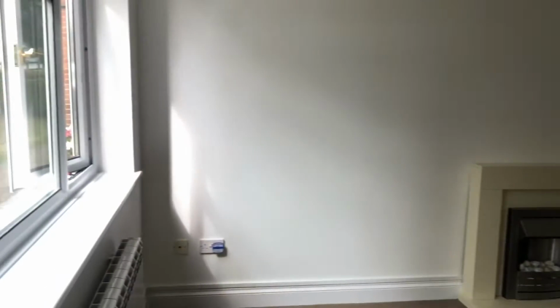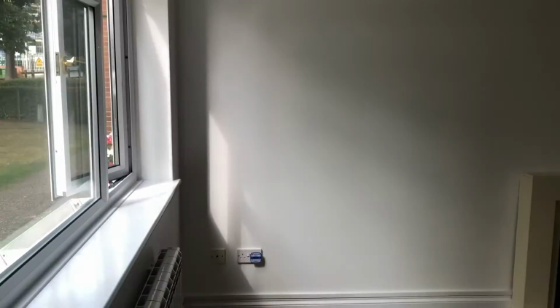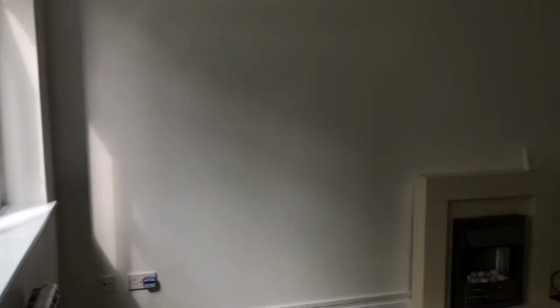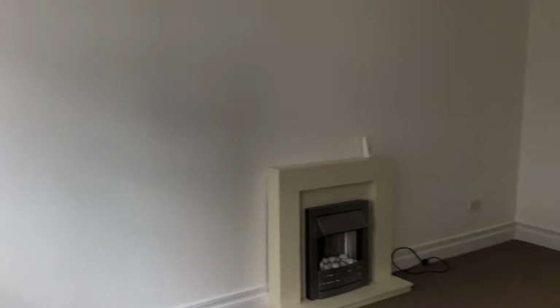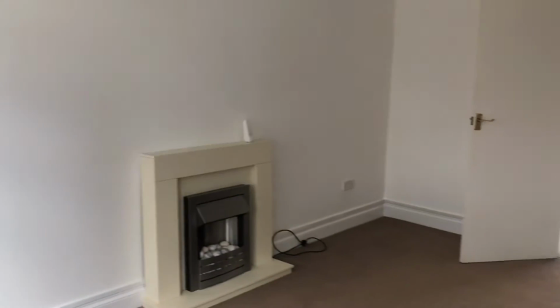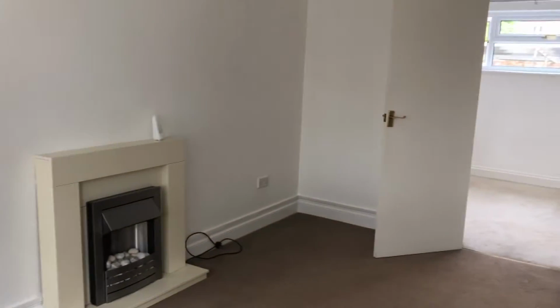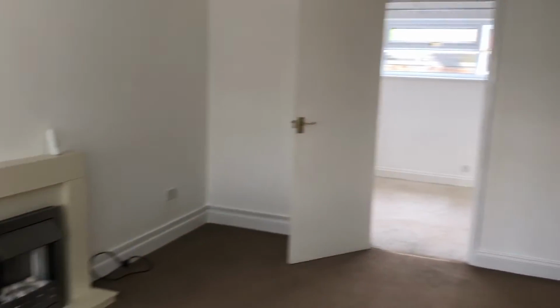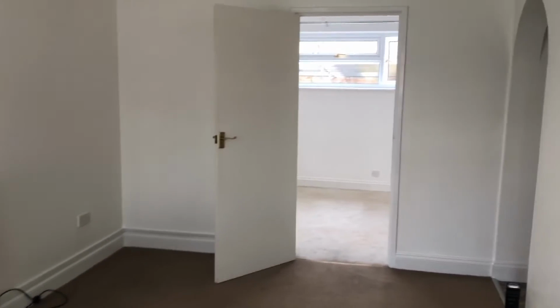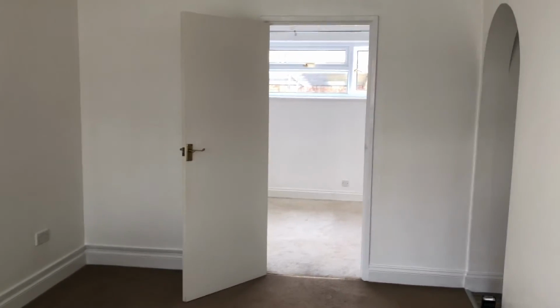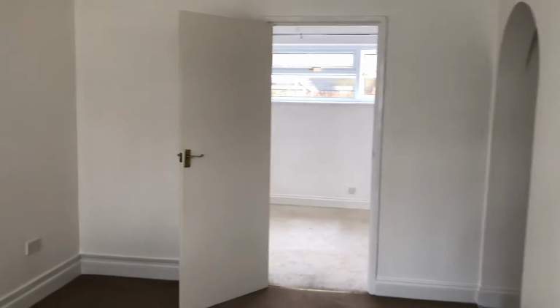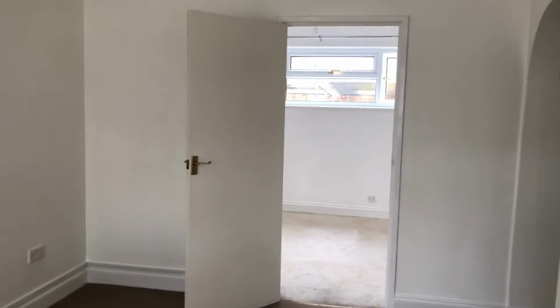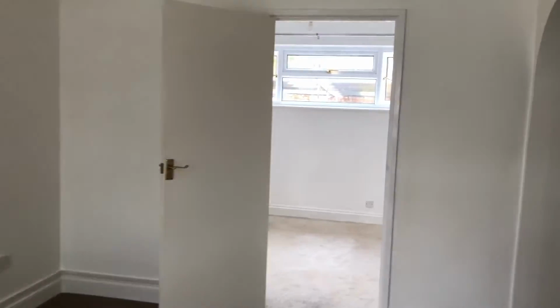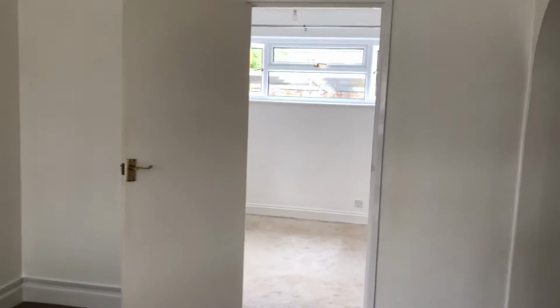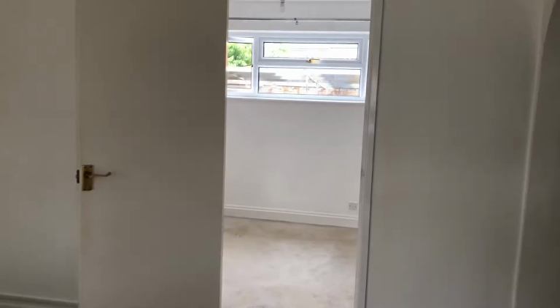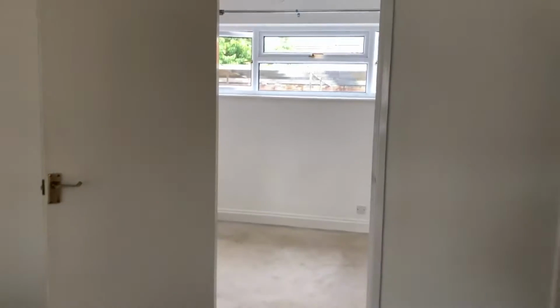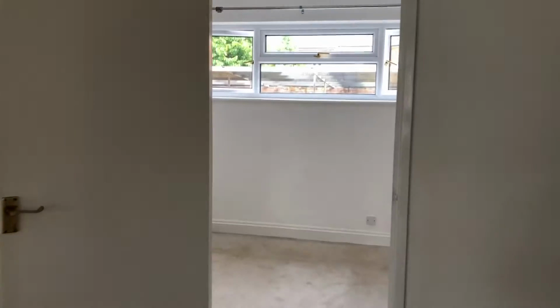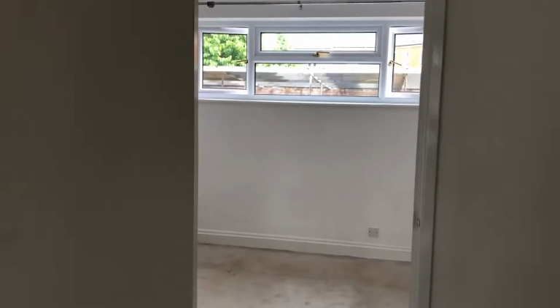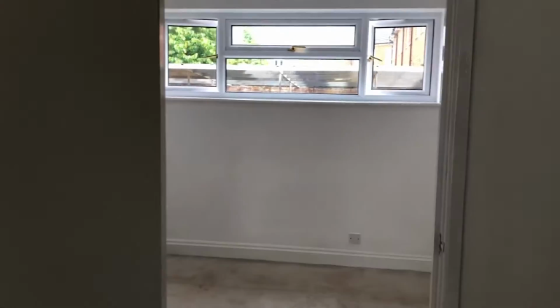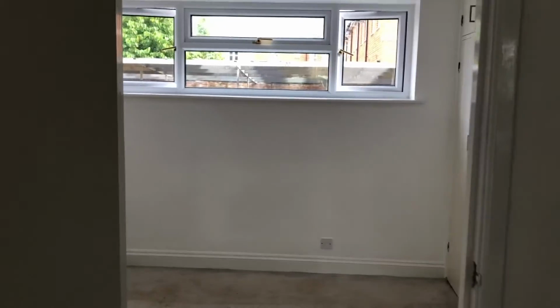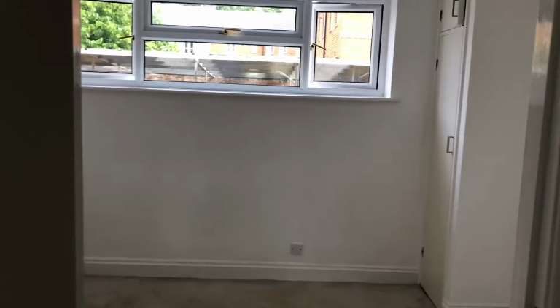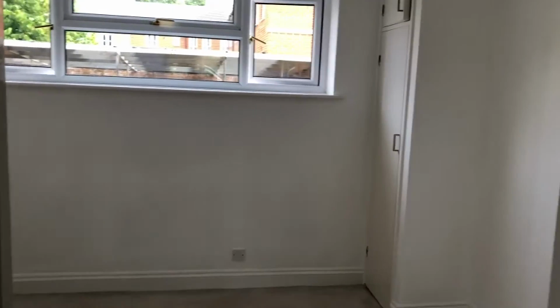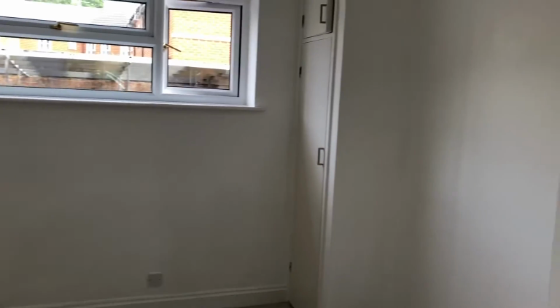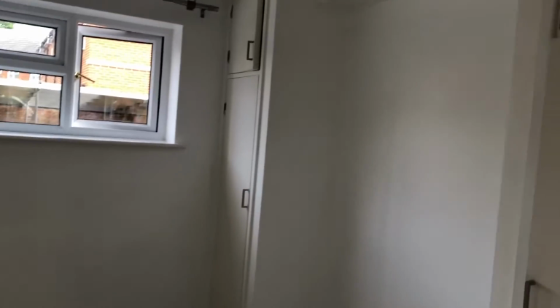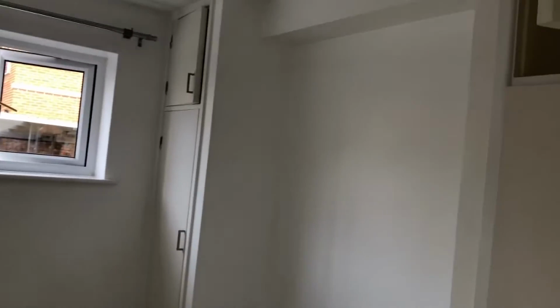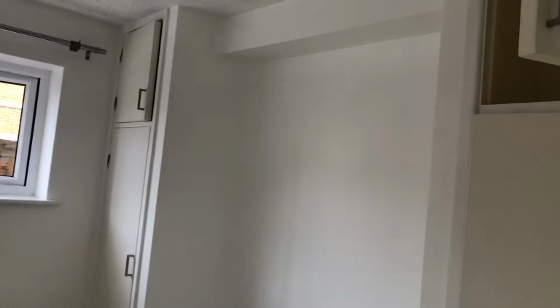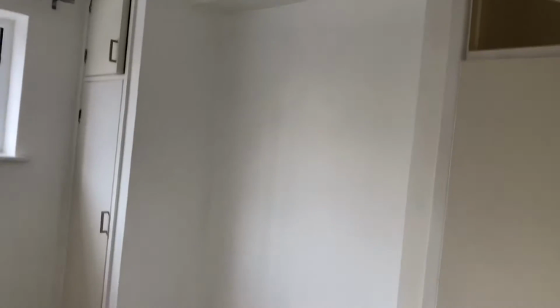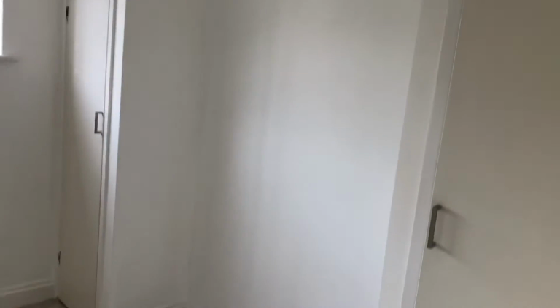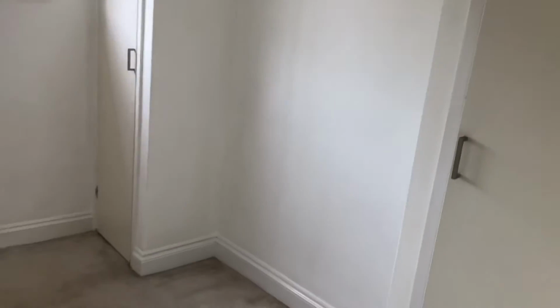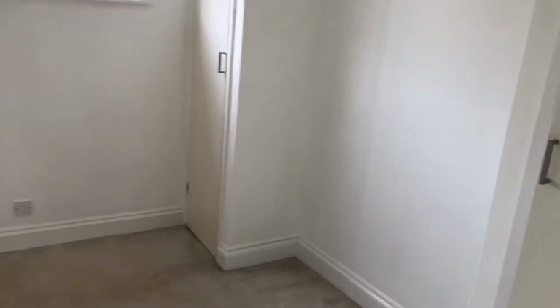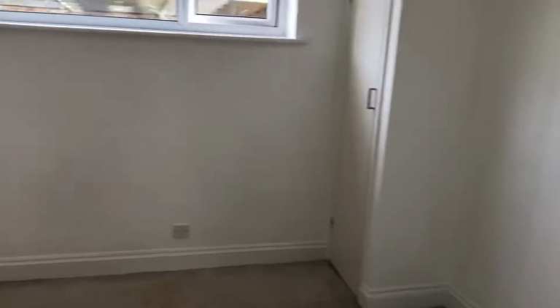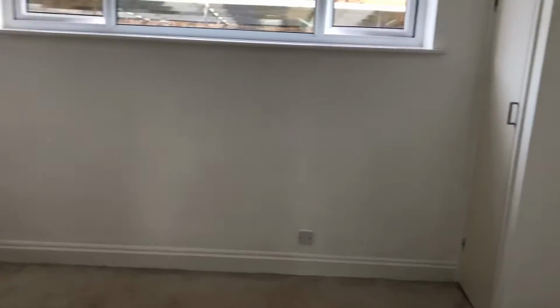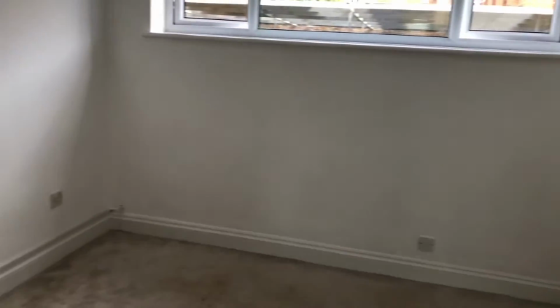Coming through, you've got a hallway and then opening up into the living area. As you can see, a really good size. And then off of the living room is the bedroom — good size double with built-in storage space as well.